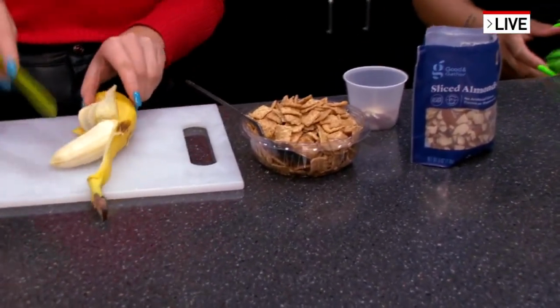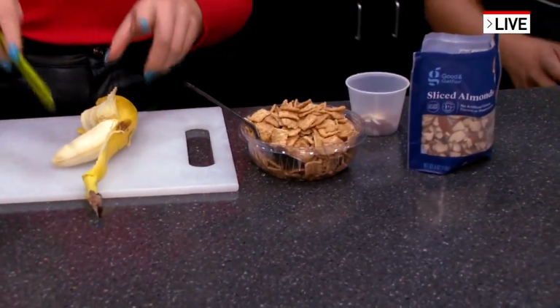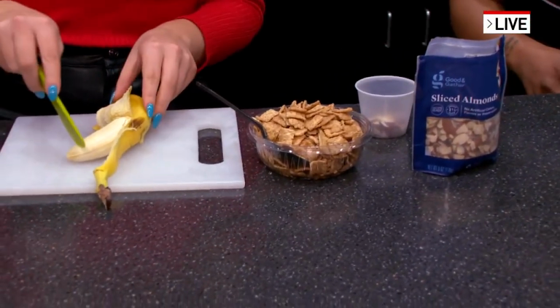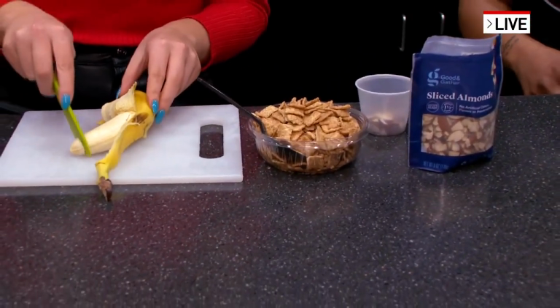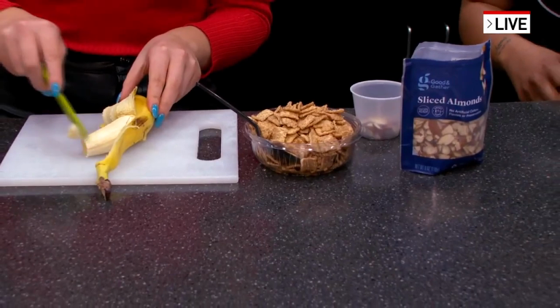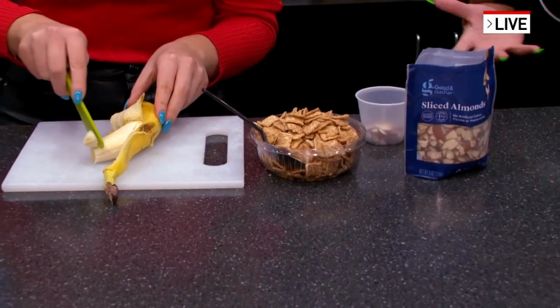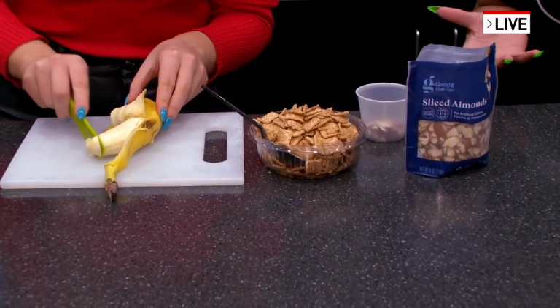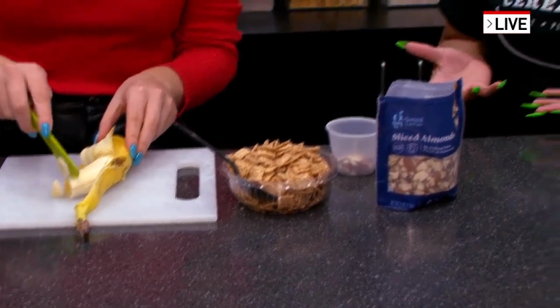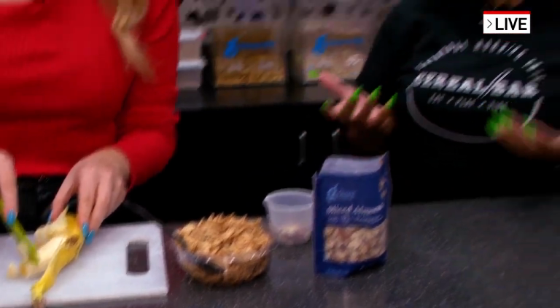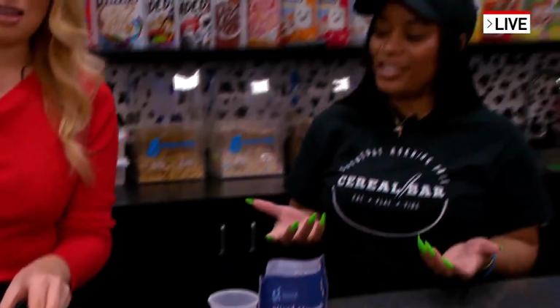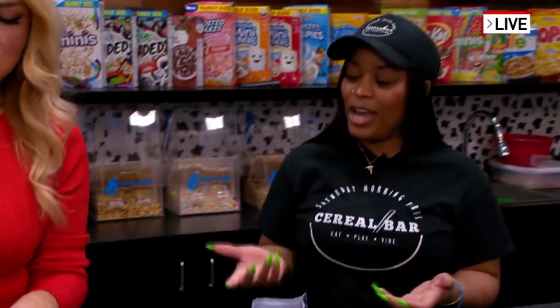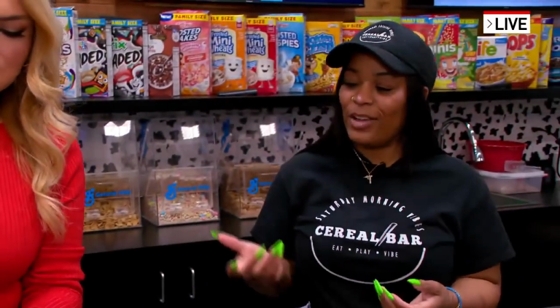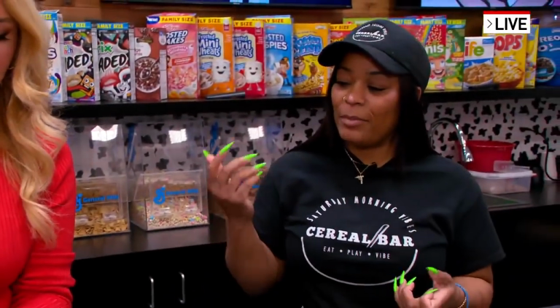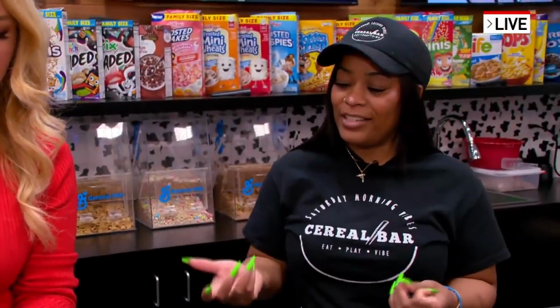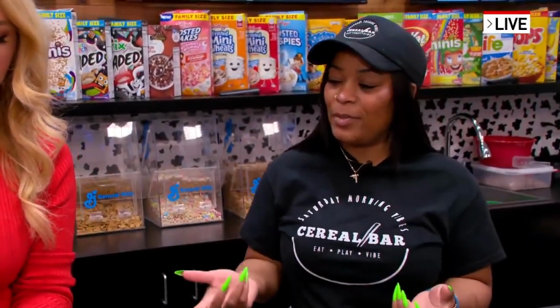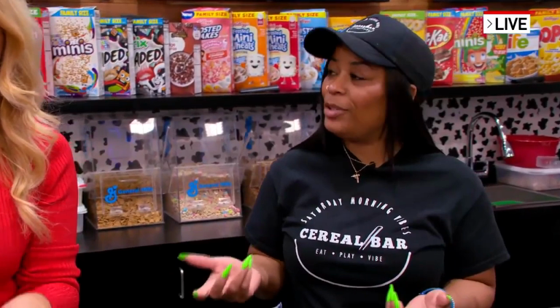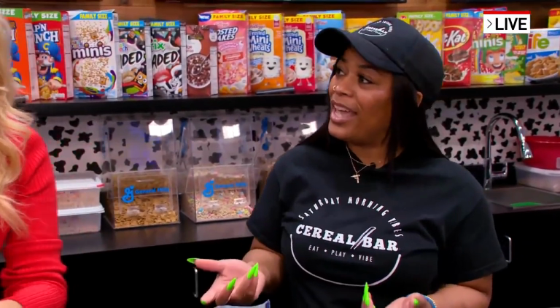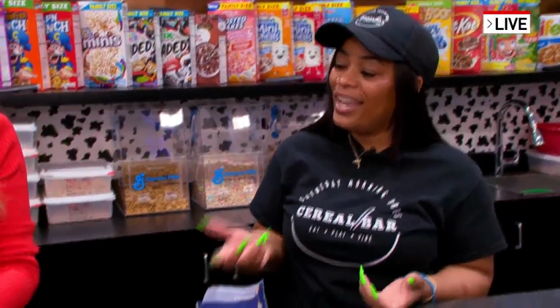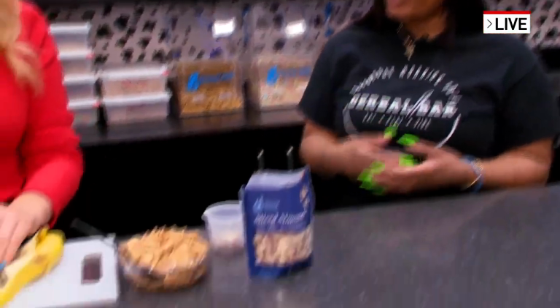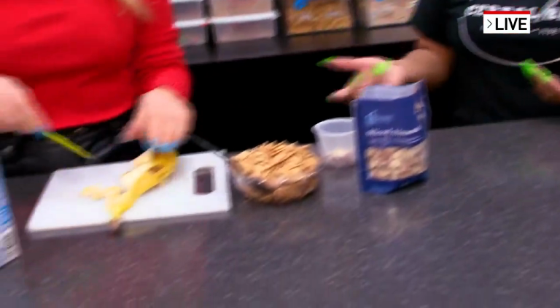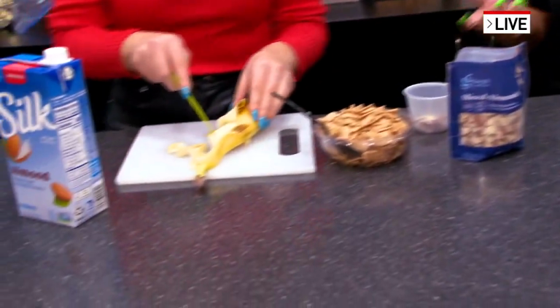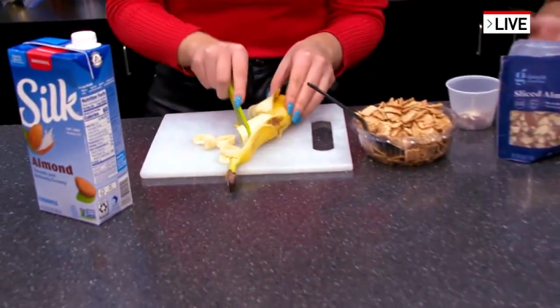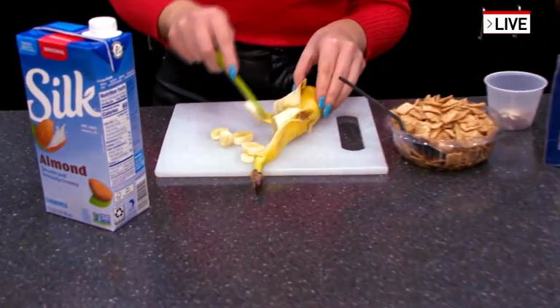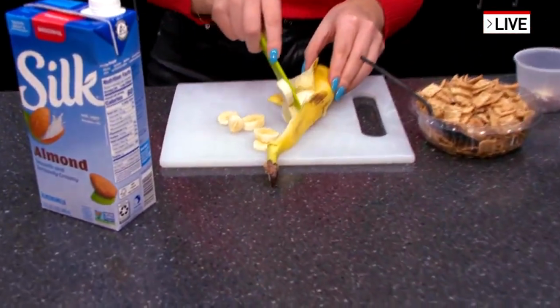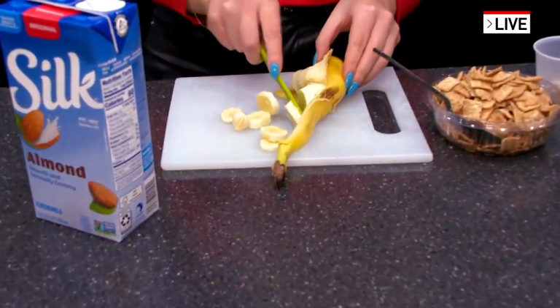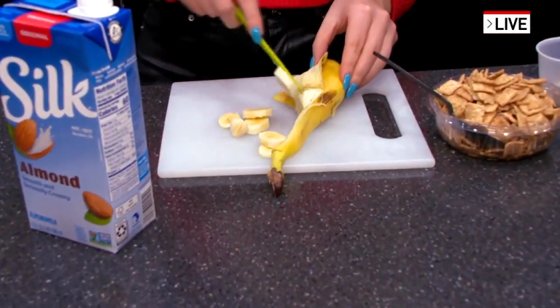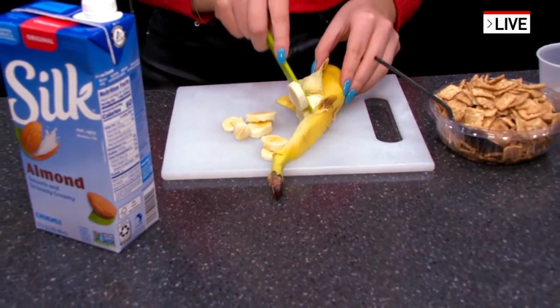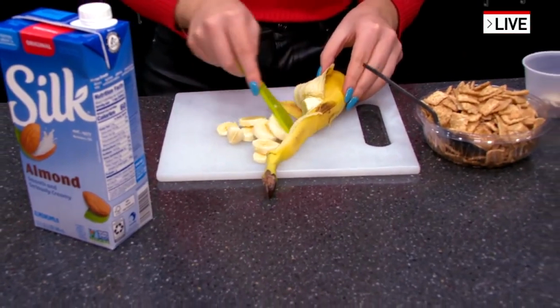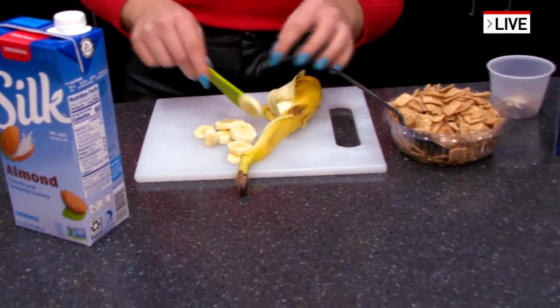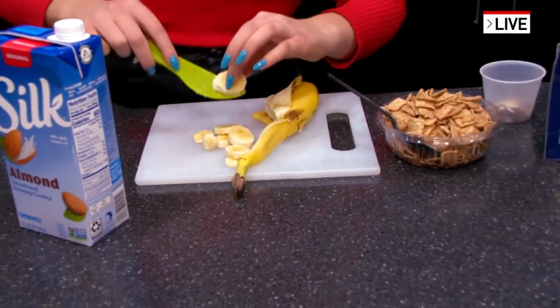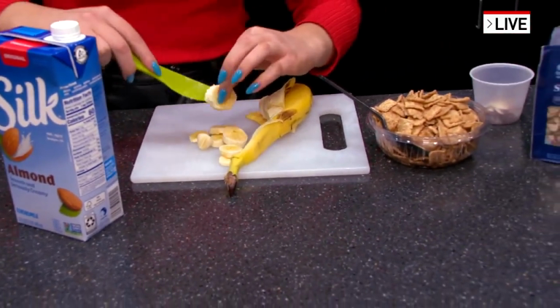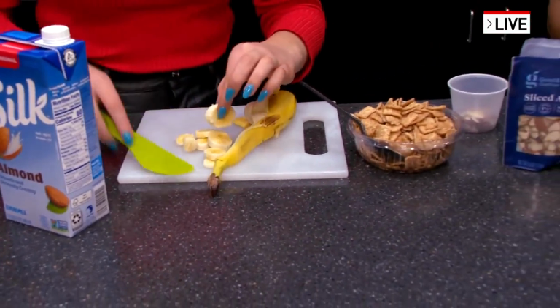I'm going to start chopping up this banana. So when you said you love cinnamon toast crunch, I suggested some toppings — bananas and almonds might be really cool with that. So we're going to cut some fresh banana slices, pour some almond milk, and then you just build your custom bowl.